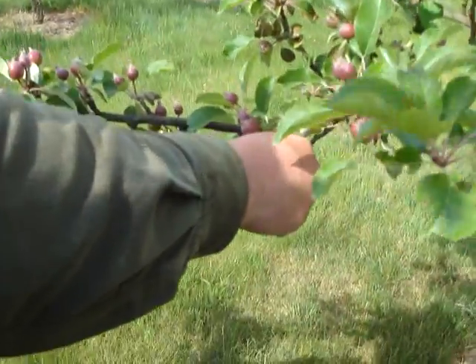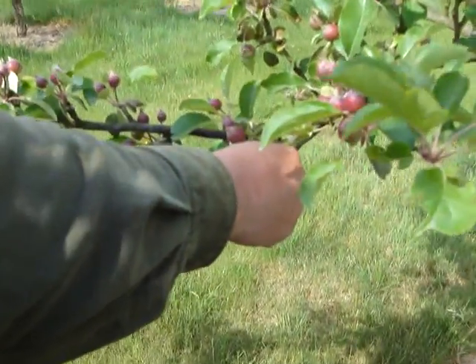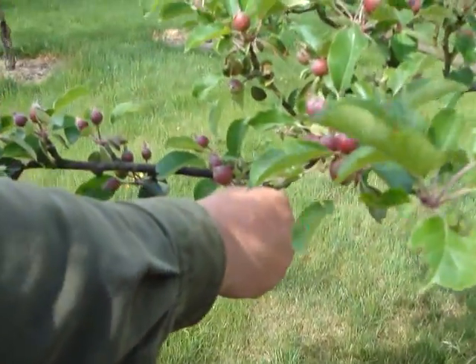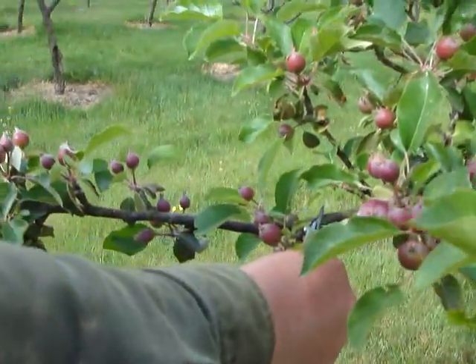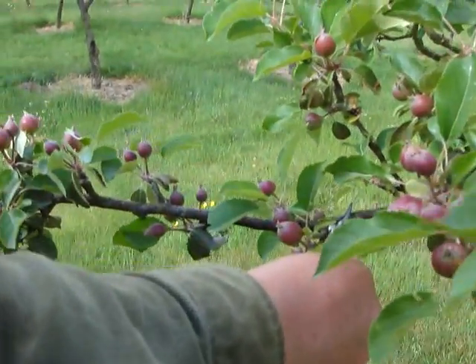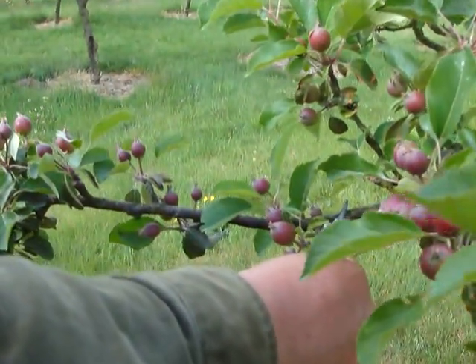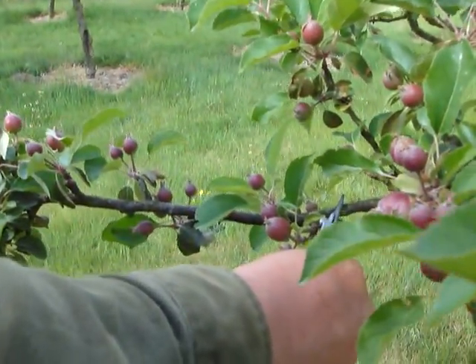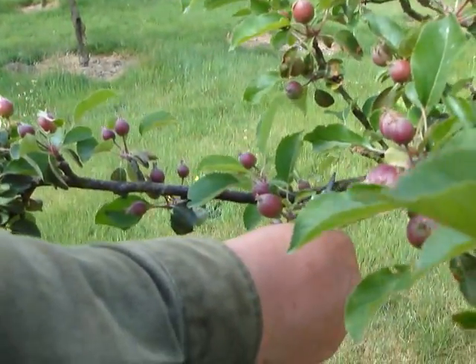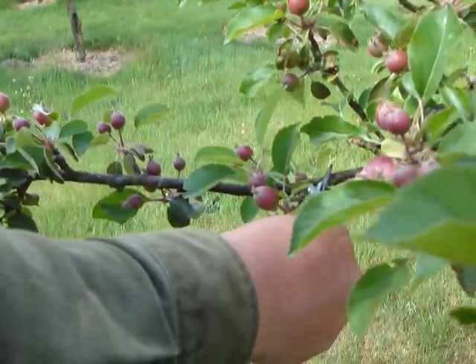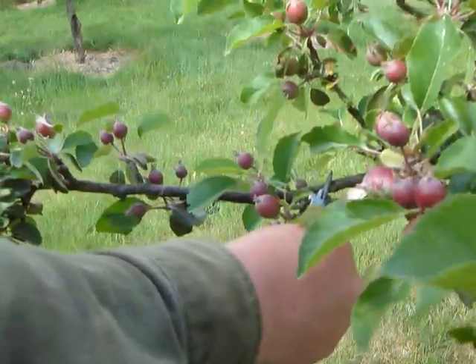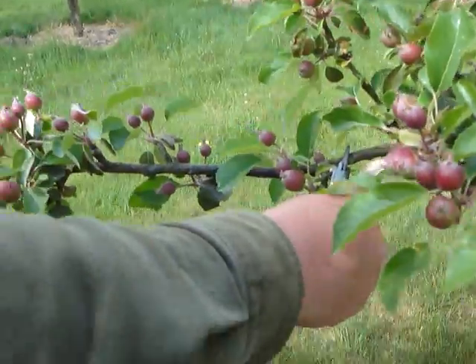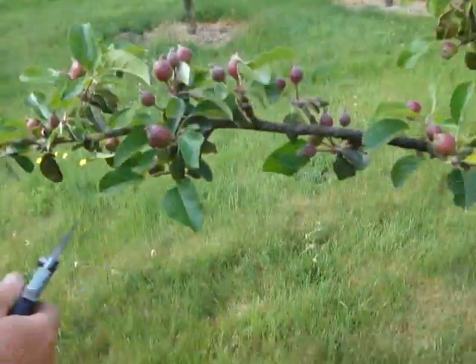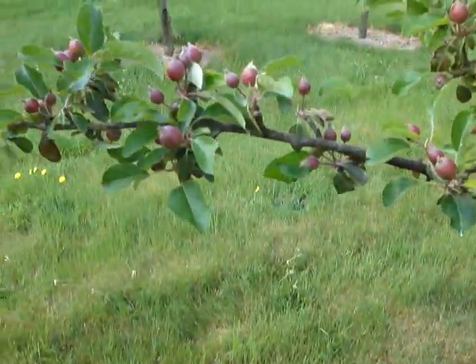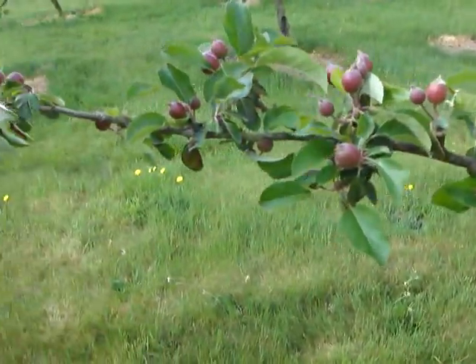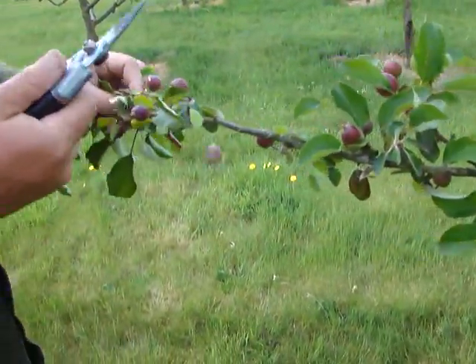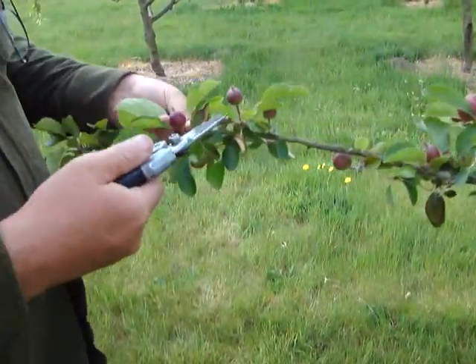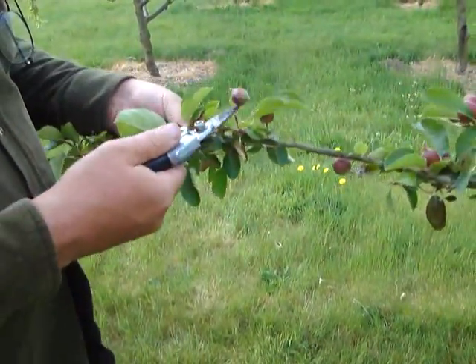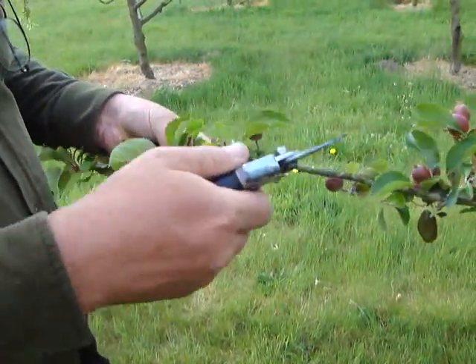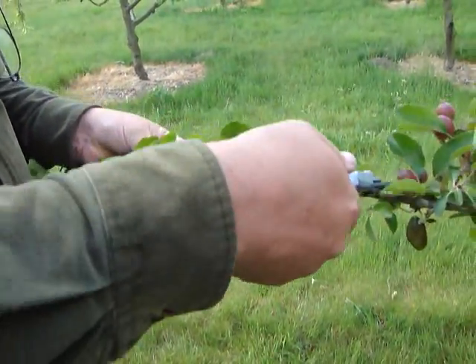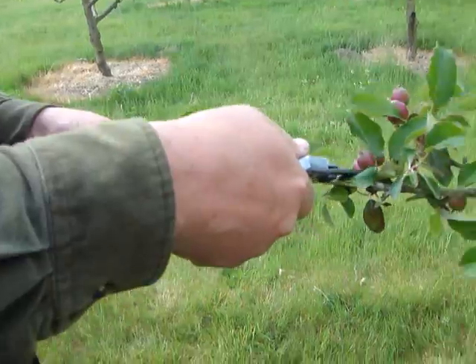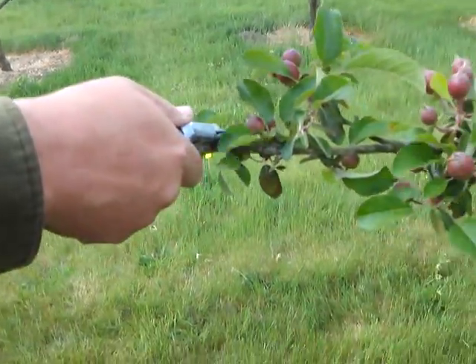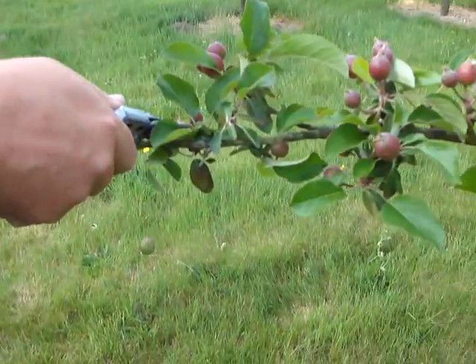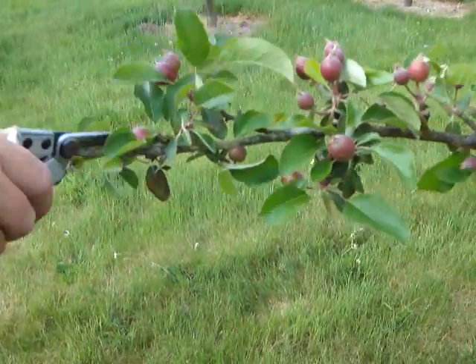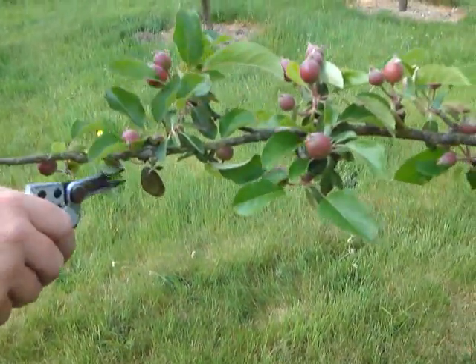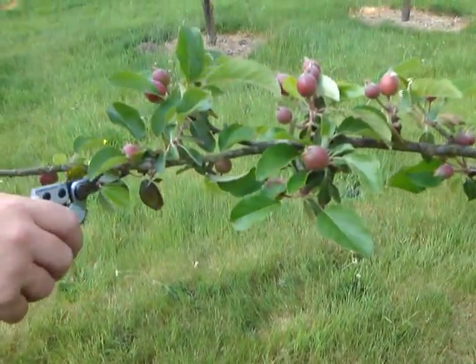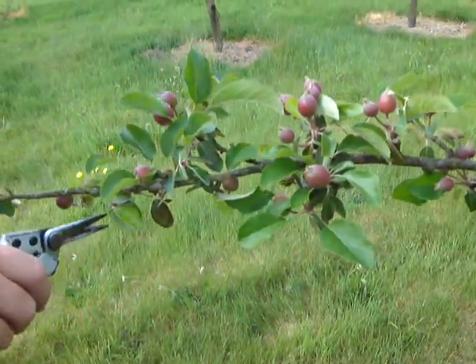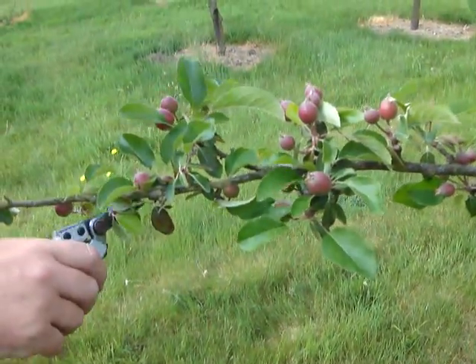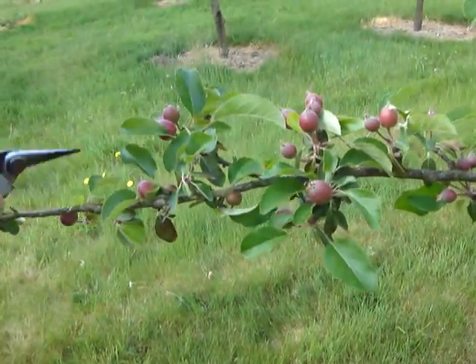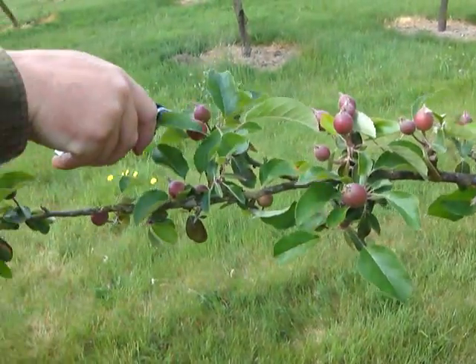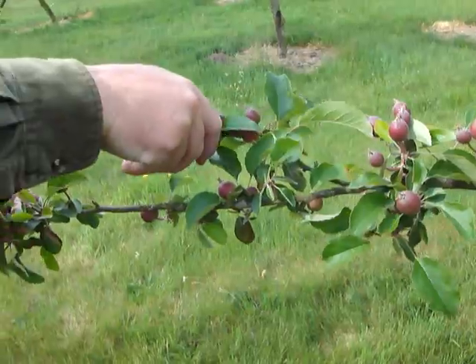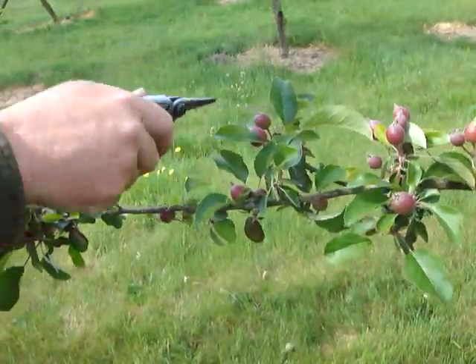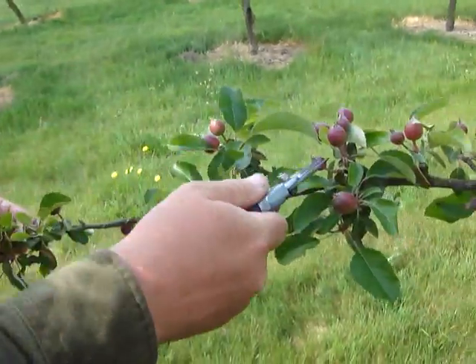How many do you think there should be, Julia? No more than about 10. So what I'm going to do first of all is remove any which obviously are diseased, and at the moment we might be looking for chafer damage or sawfly damage.